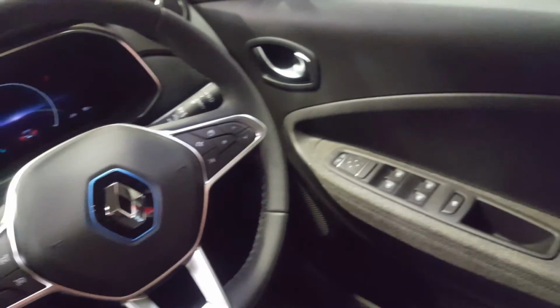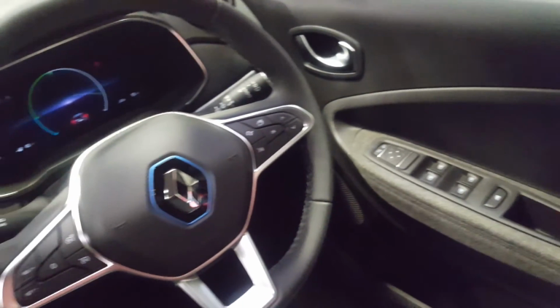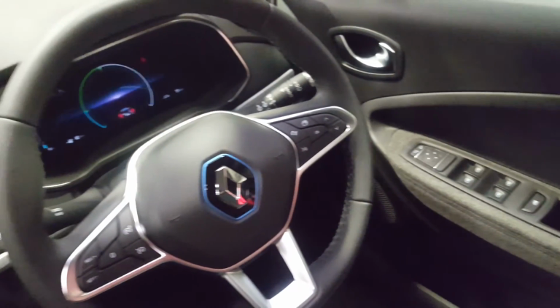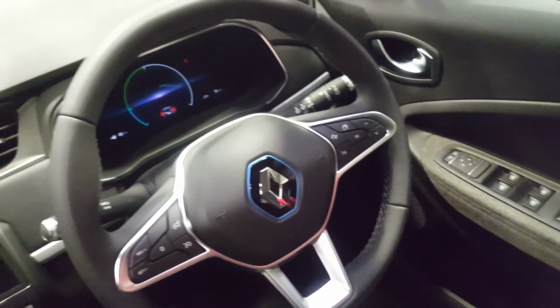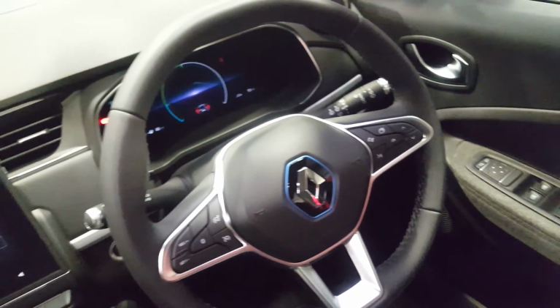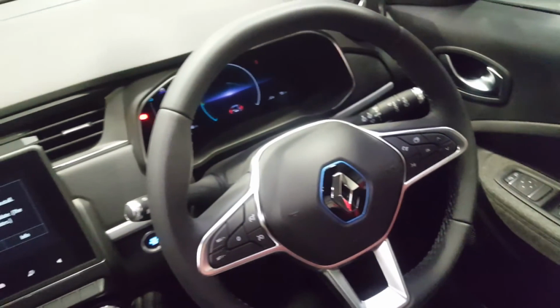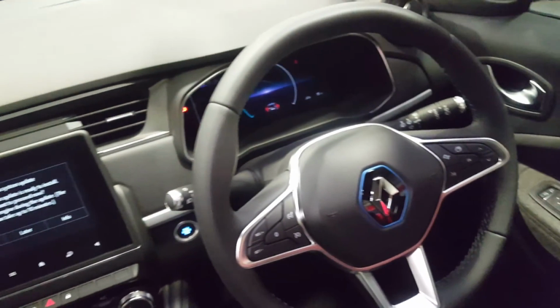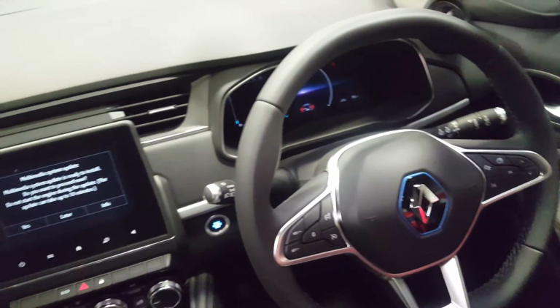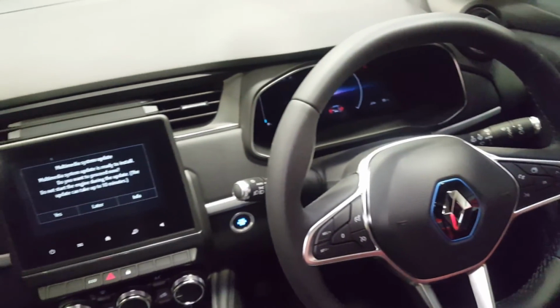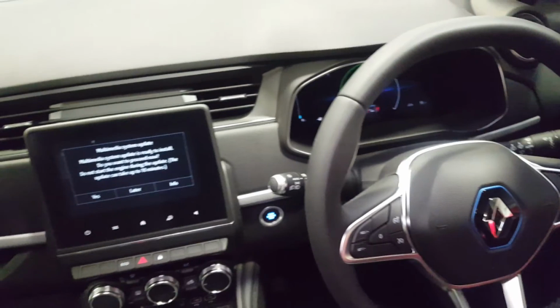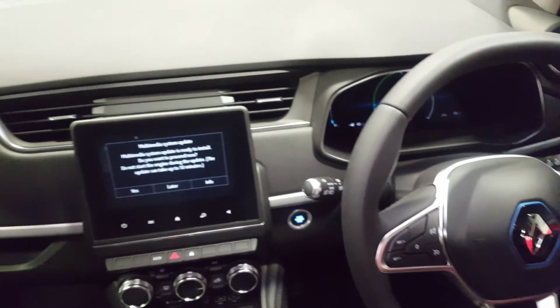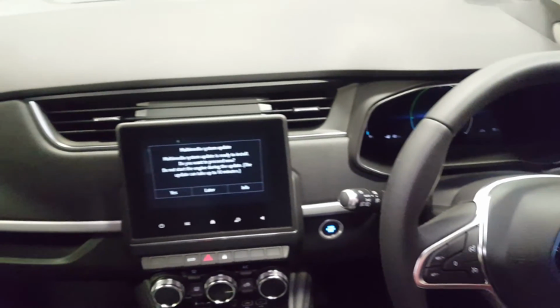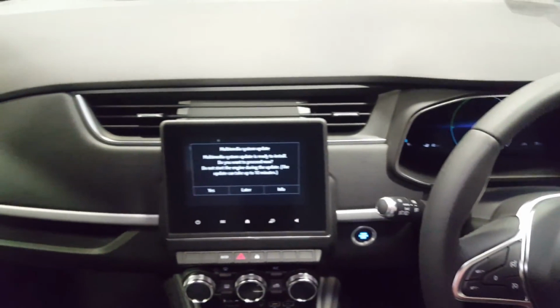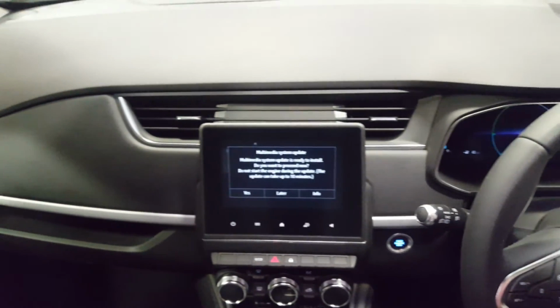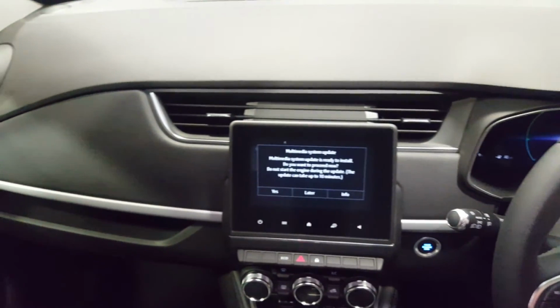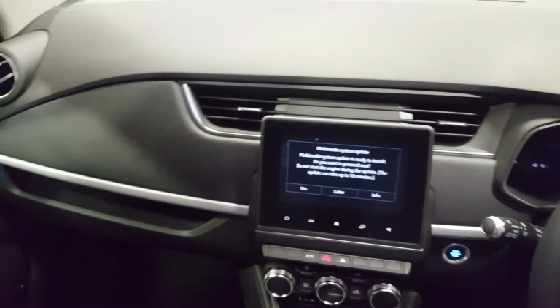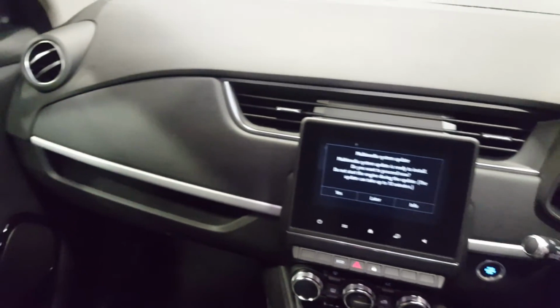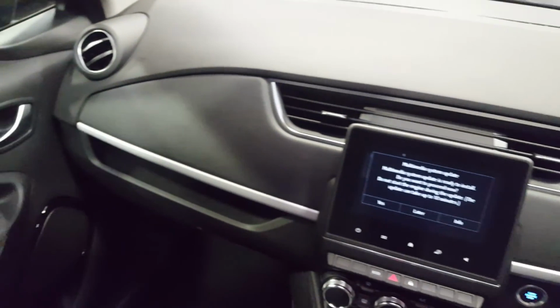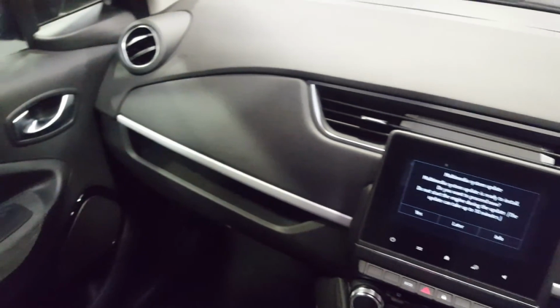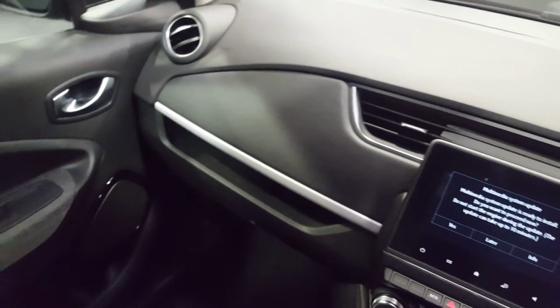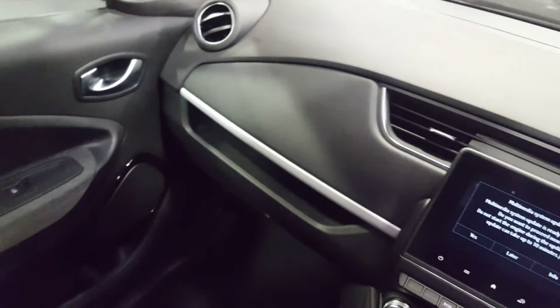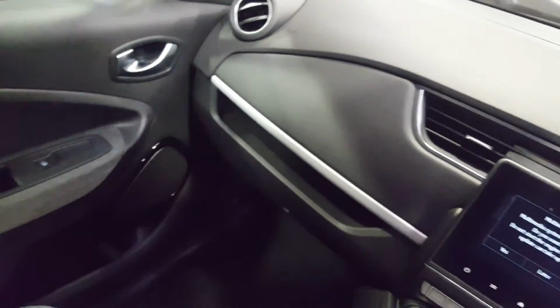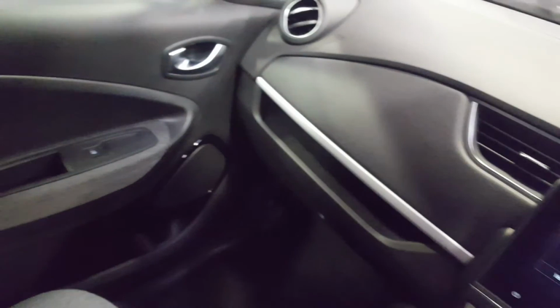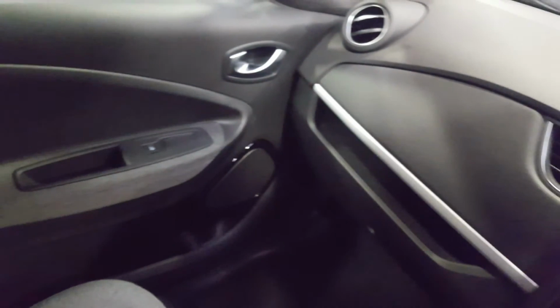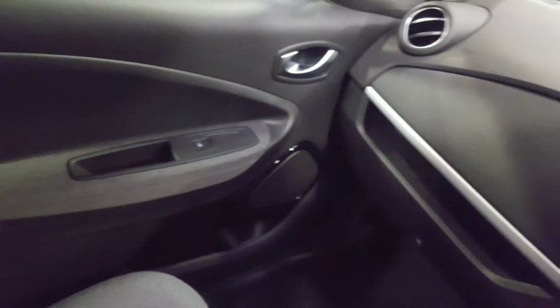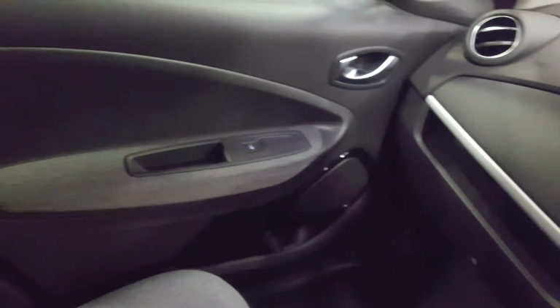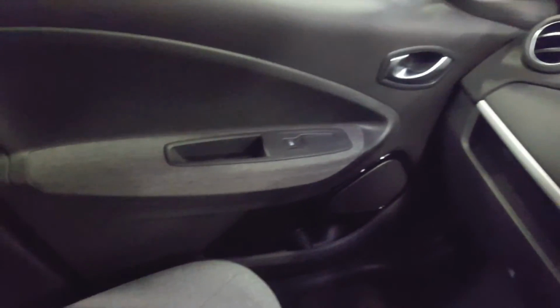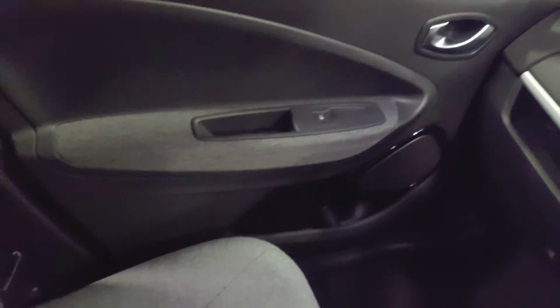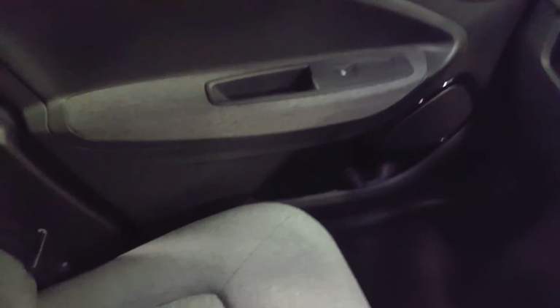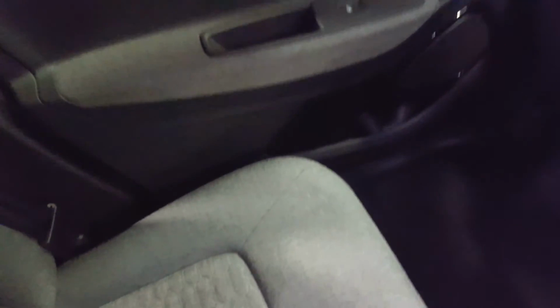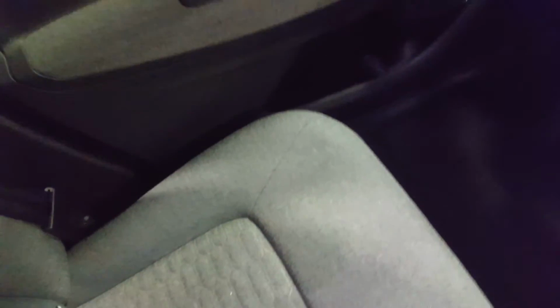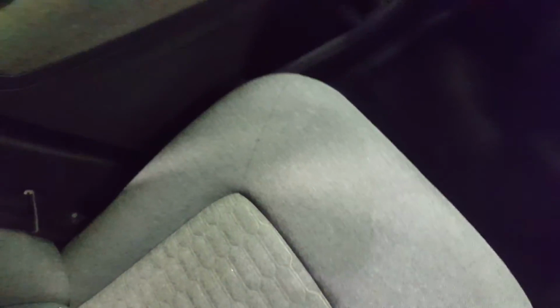Up of the steering wheel, and then edge of the dash, round. Door panel, seat.